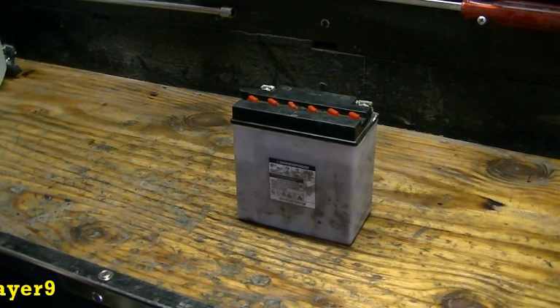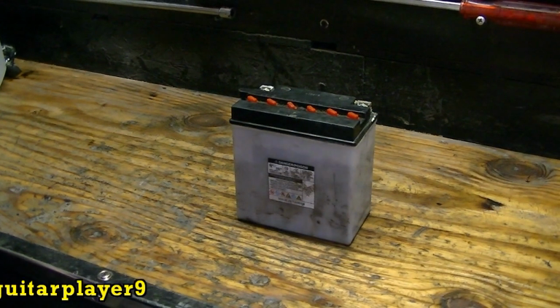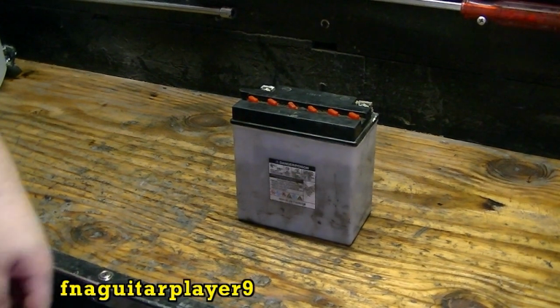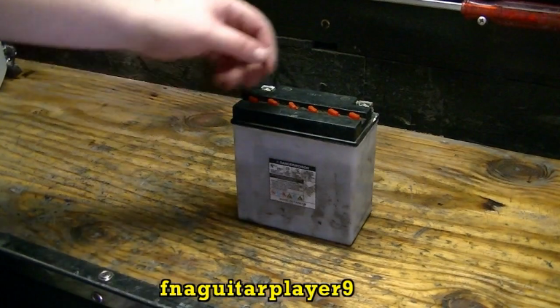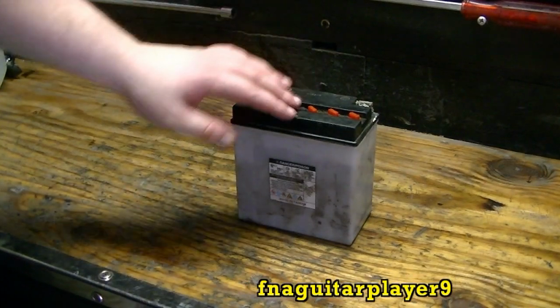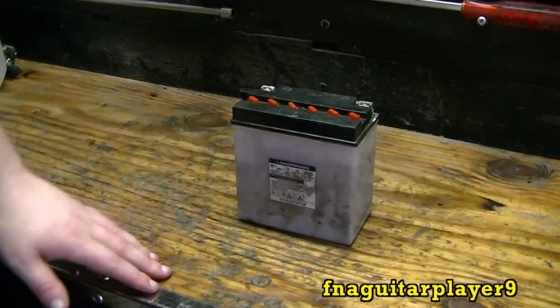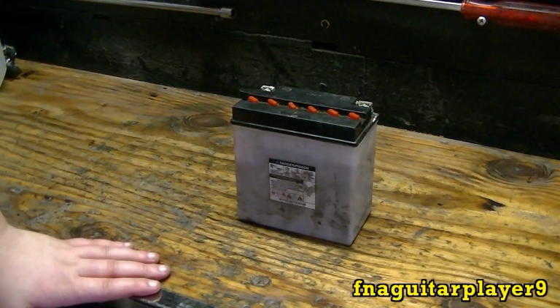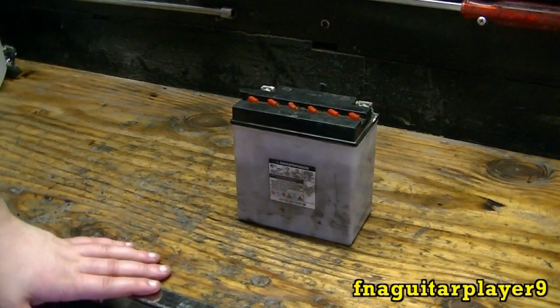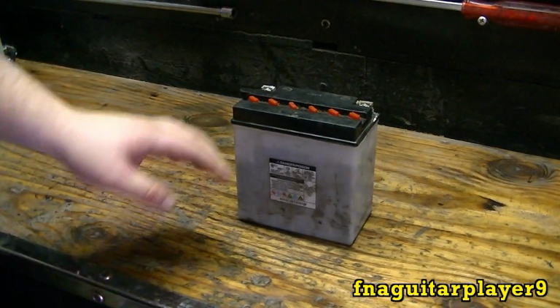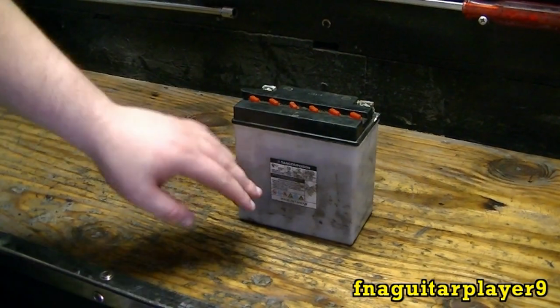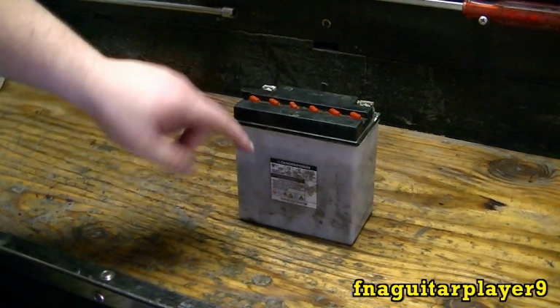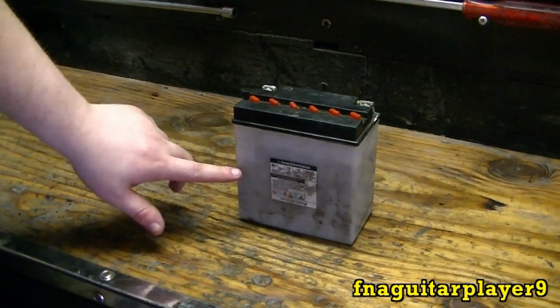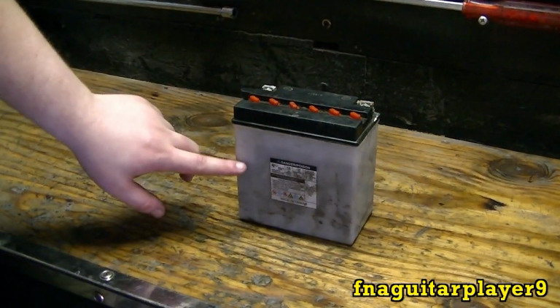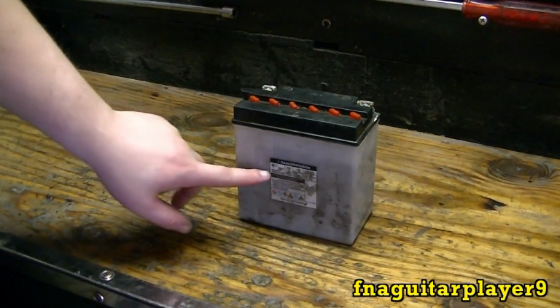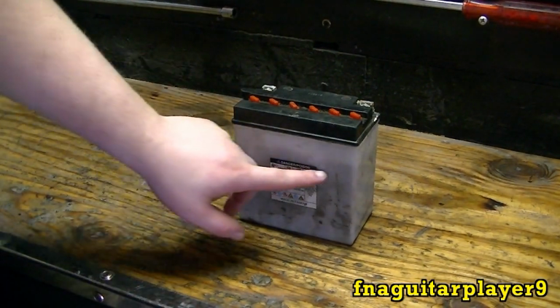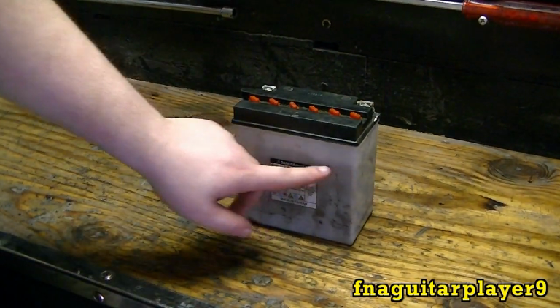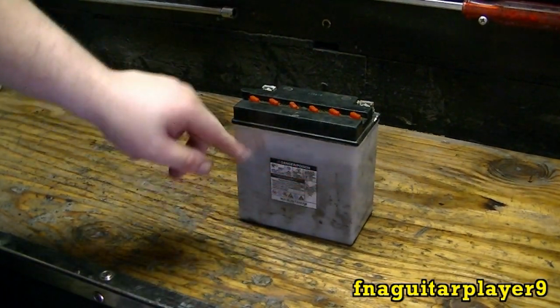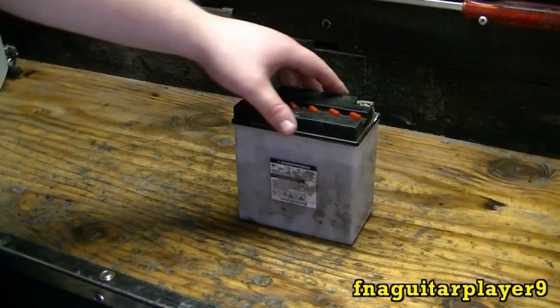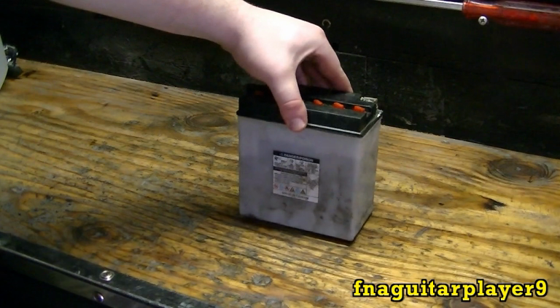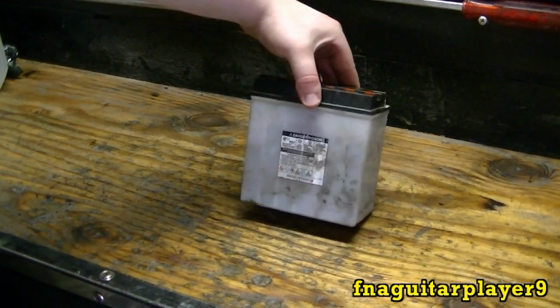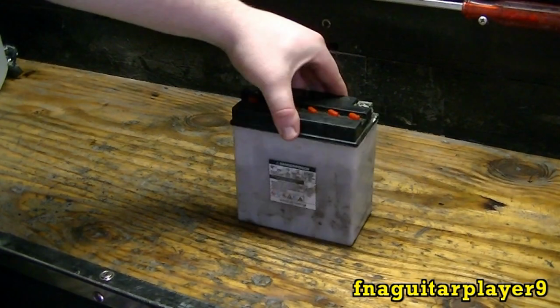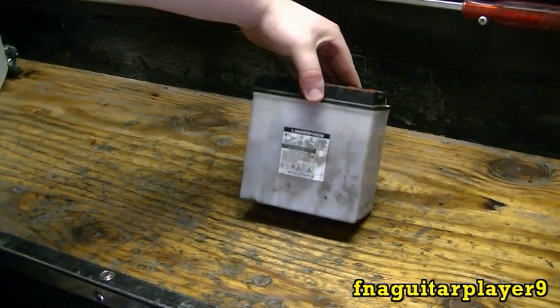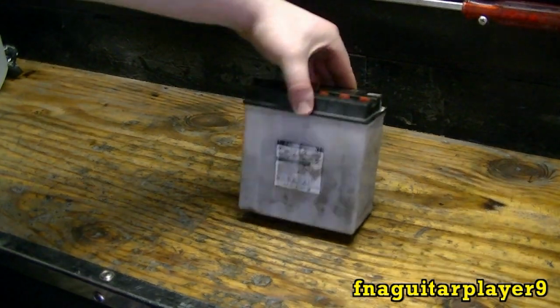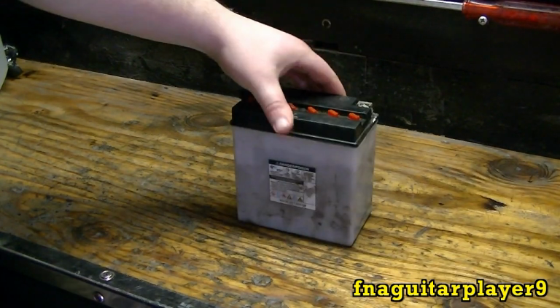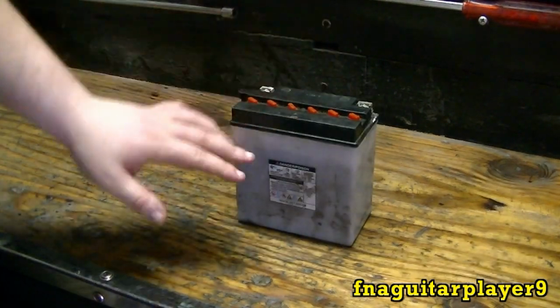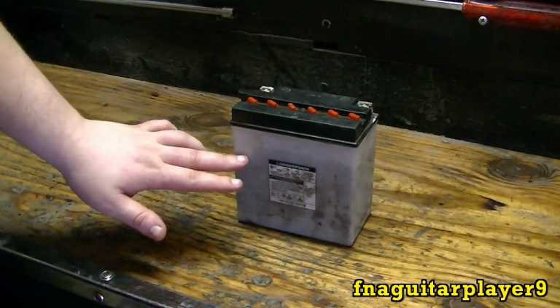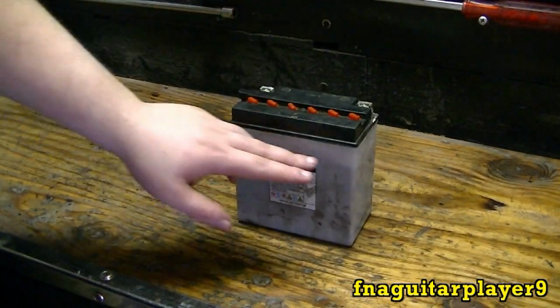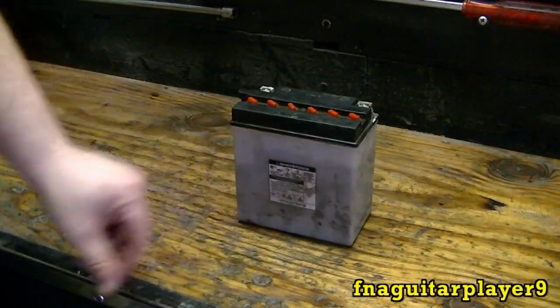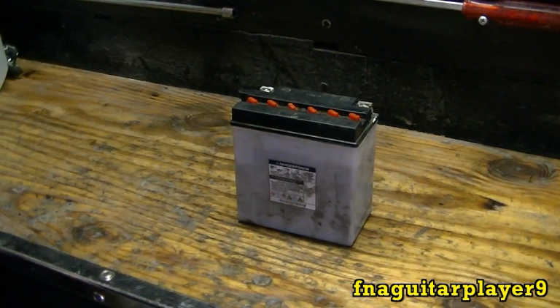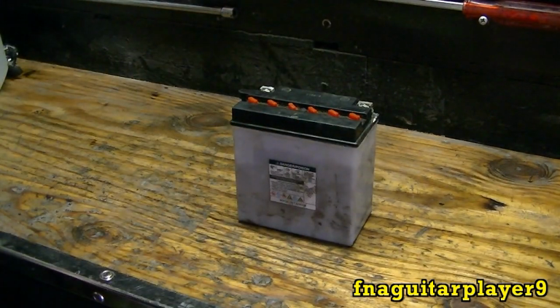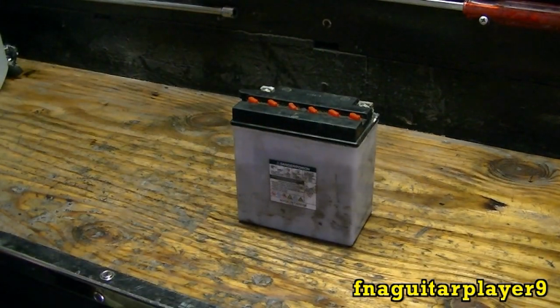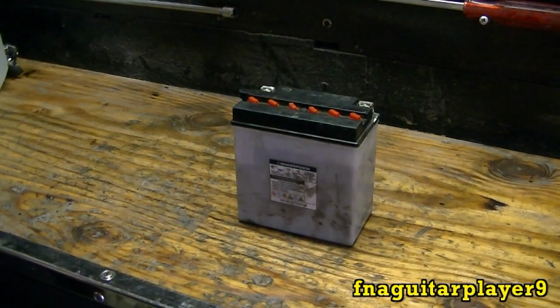Hey guys, today I'm going to do a quick video on a little bit of battery maintenance. You can see I've got a few low cells here — the acid is a little low — and I'm going to top these off with distilled water.